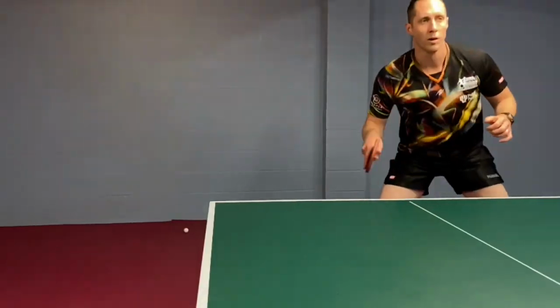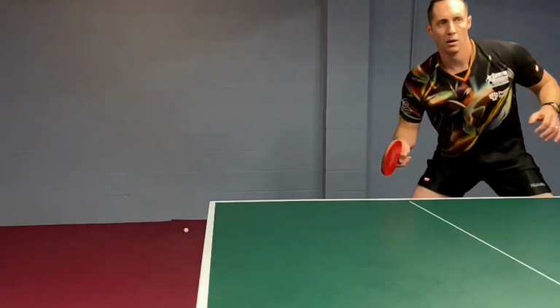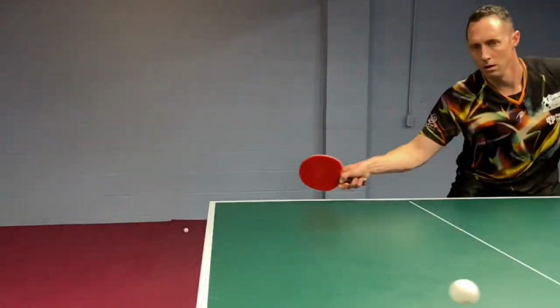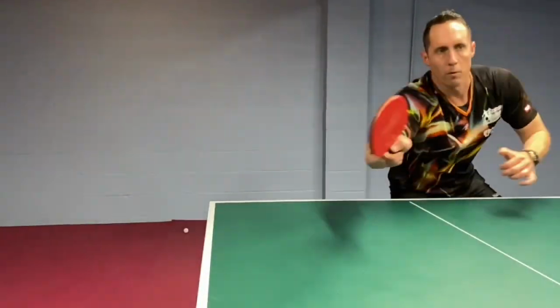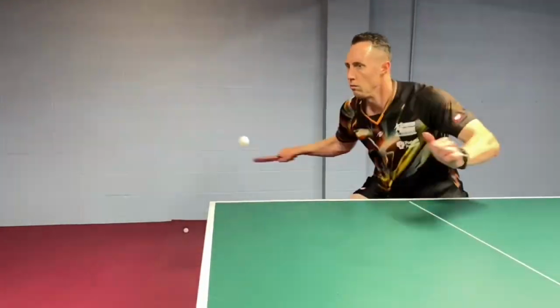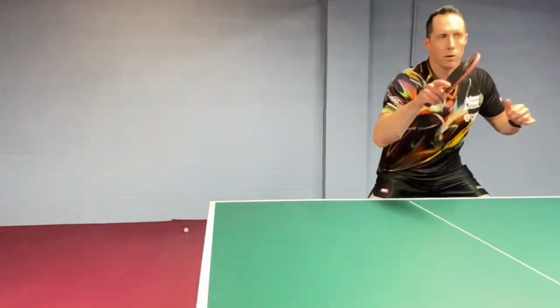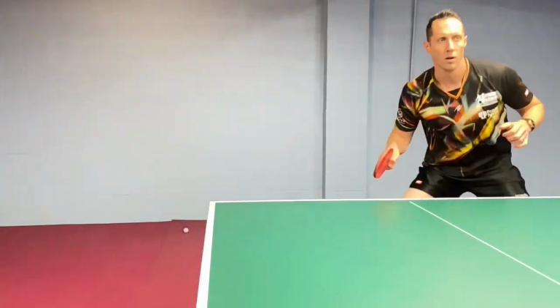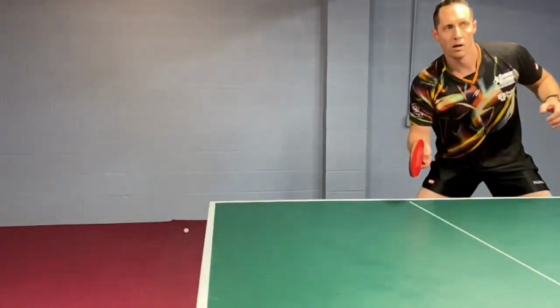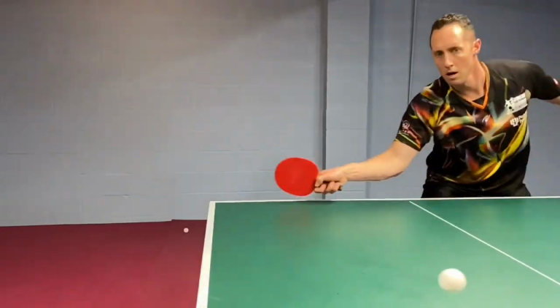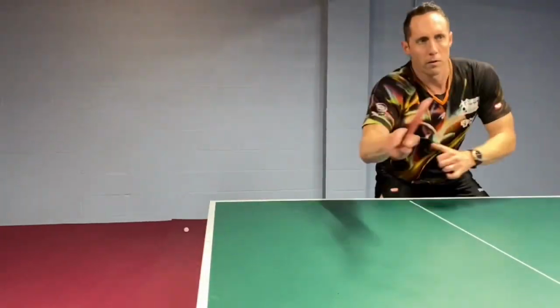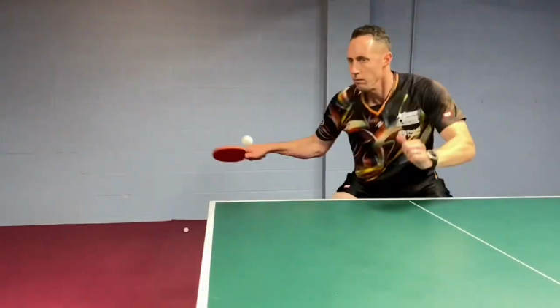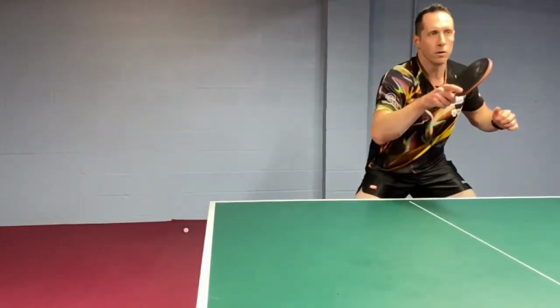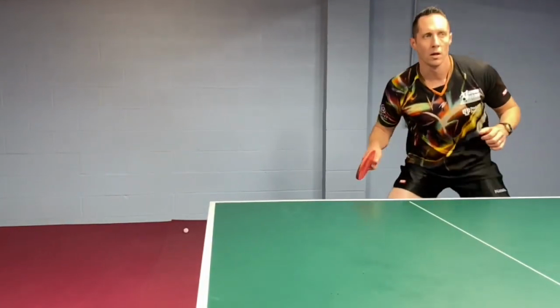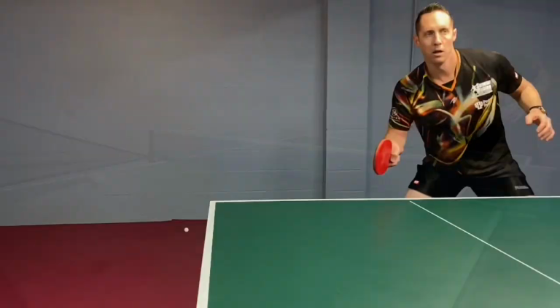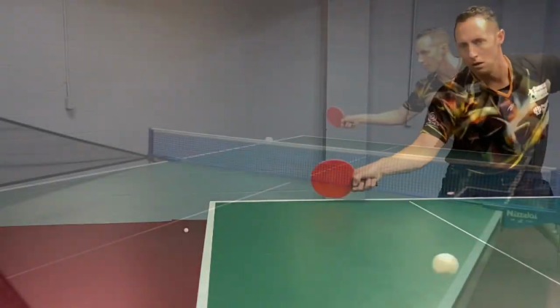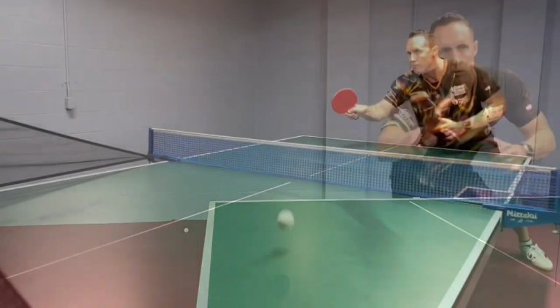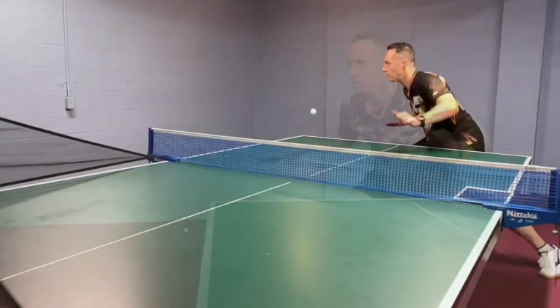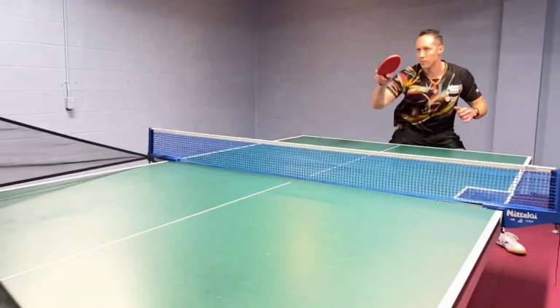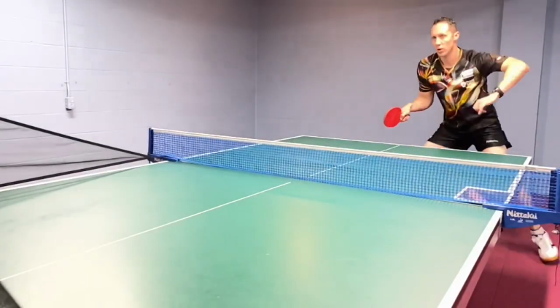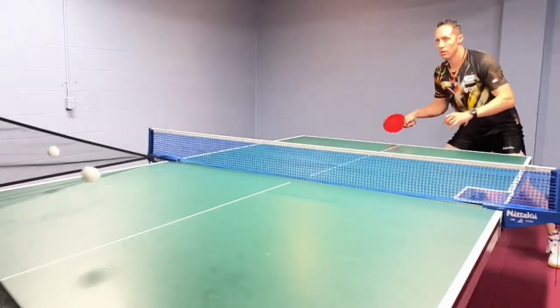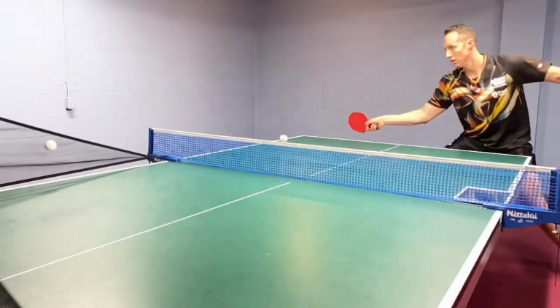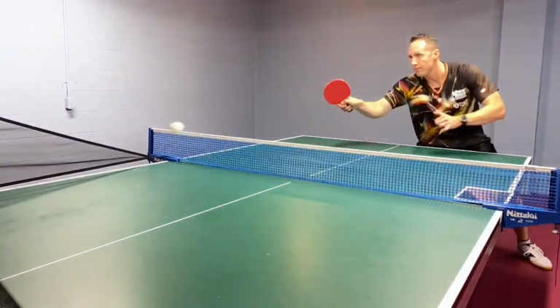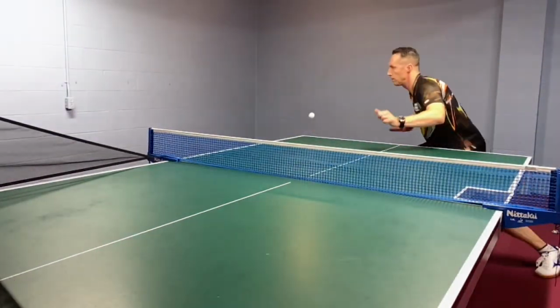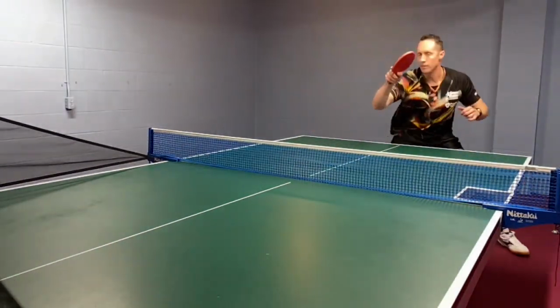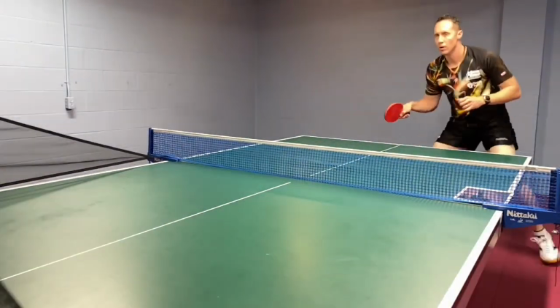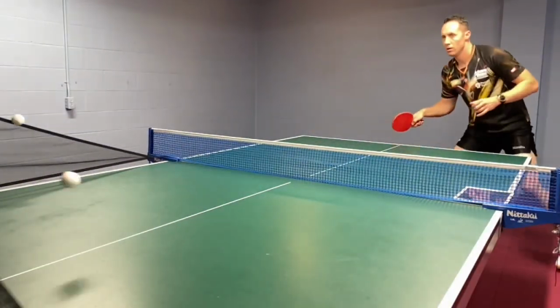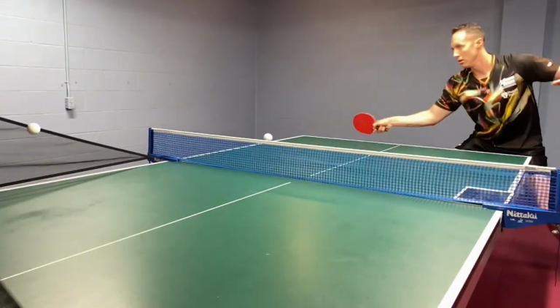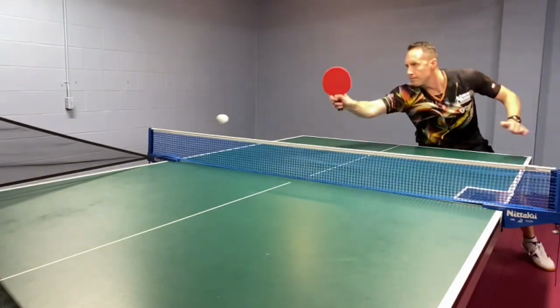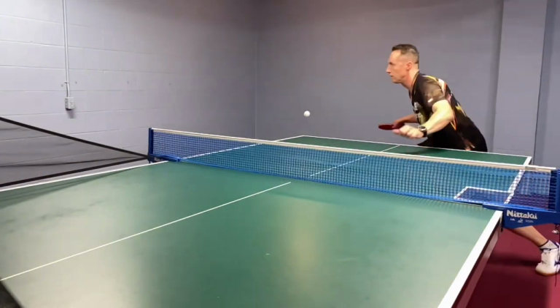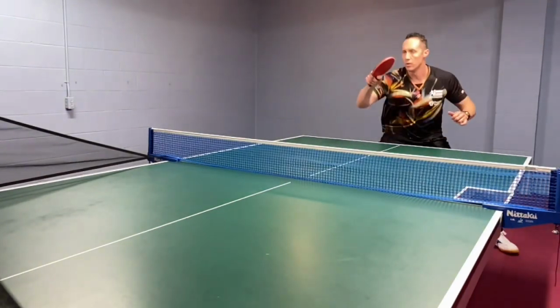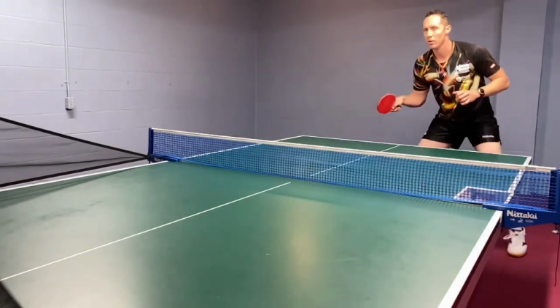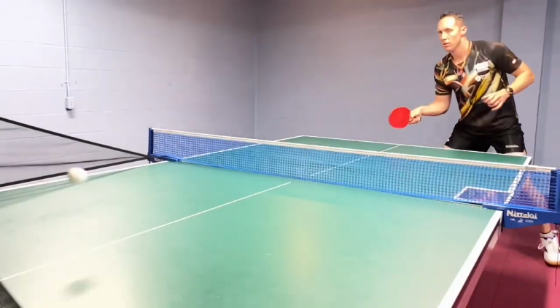And then the third and final tip is make sure that your backswing is compact on that next shot. As soon as you flip, that ball is coming back fast, so make sure you have a compact backswing, and then a strong follow-through.